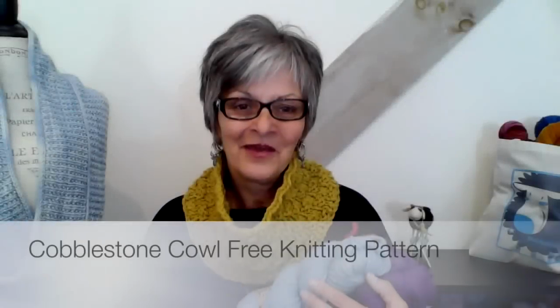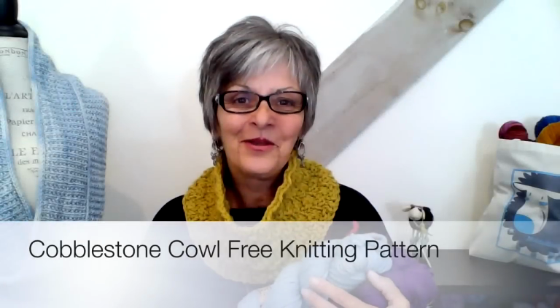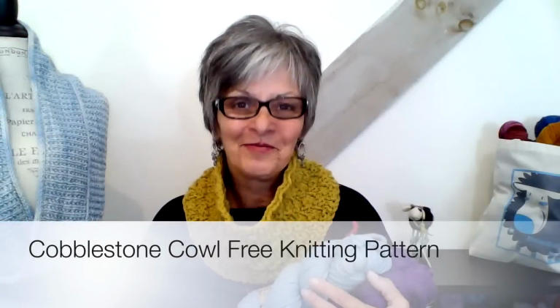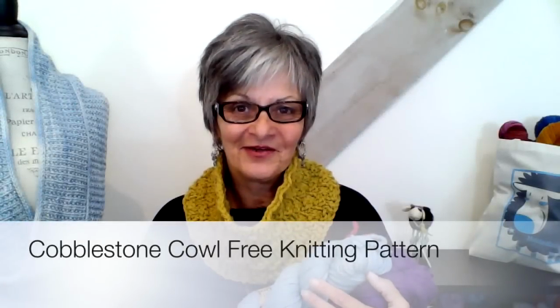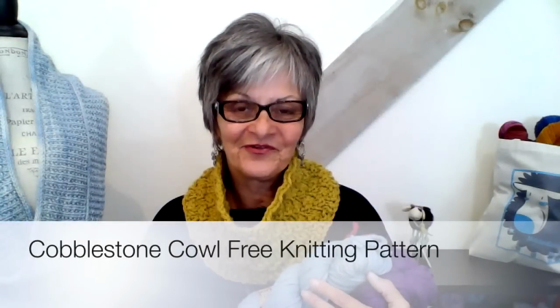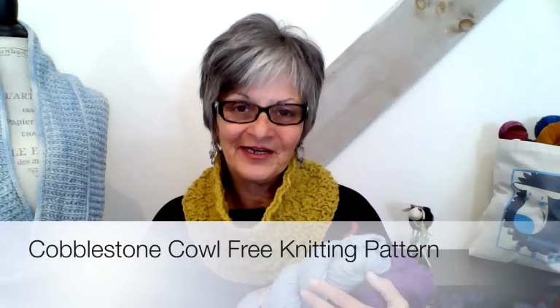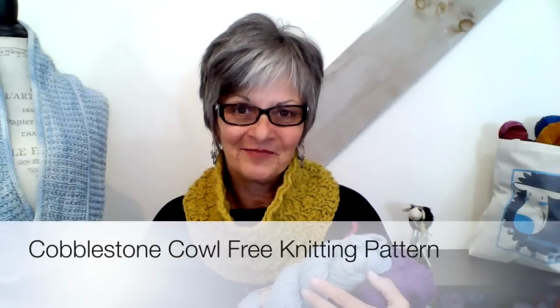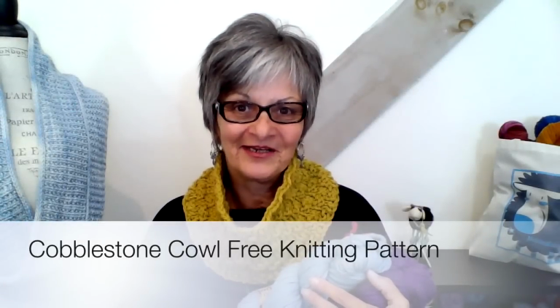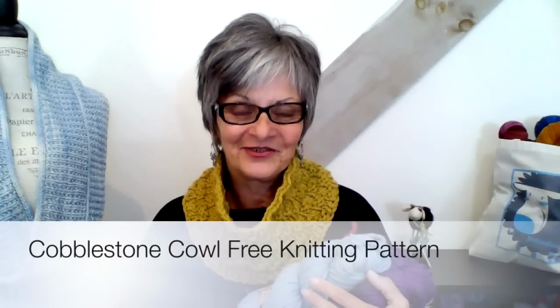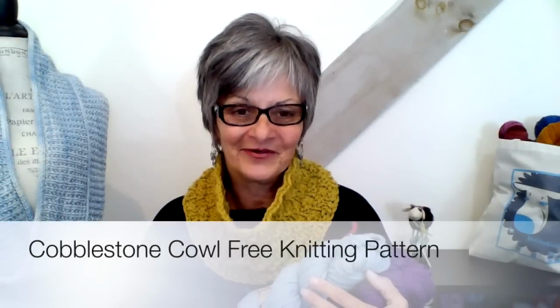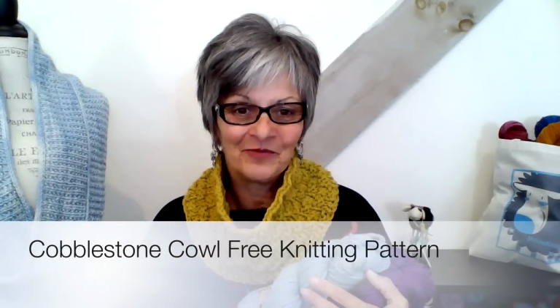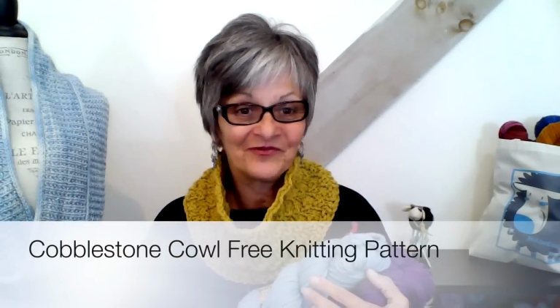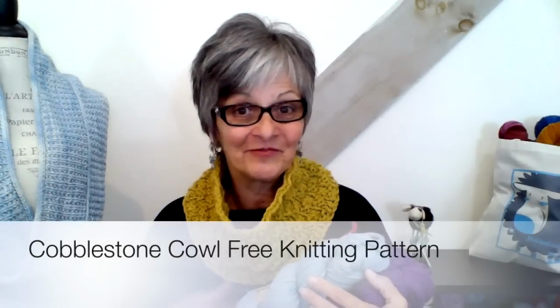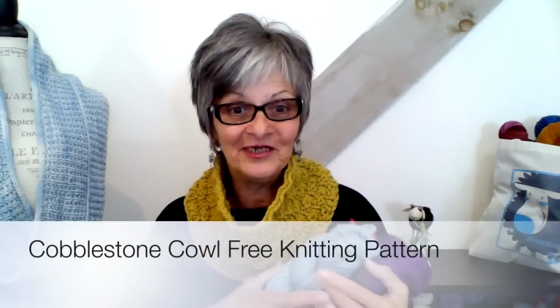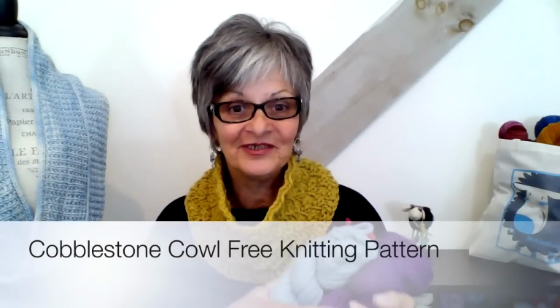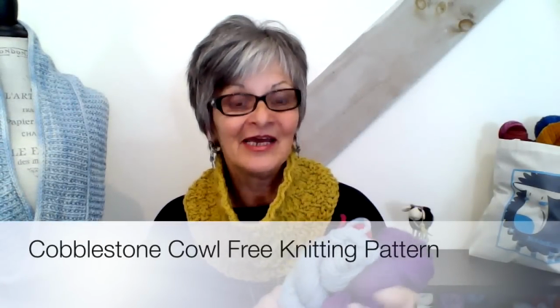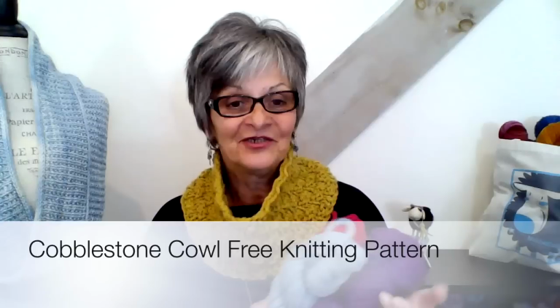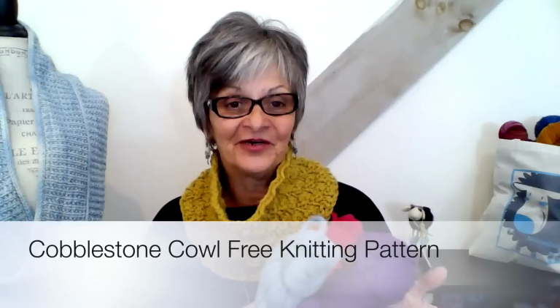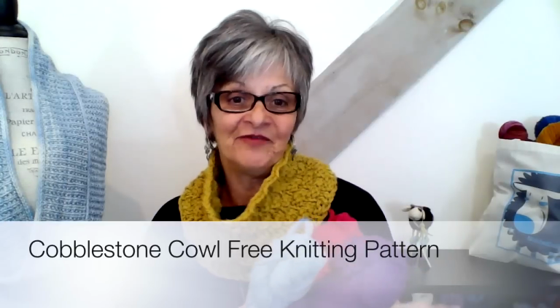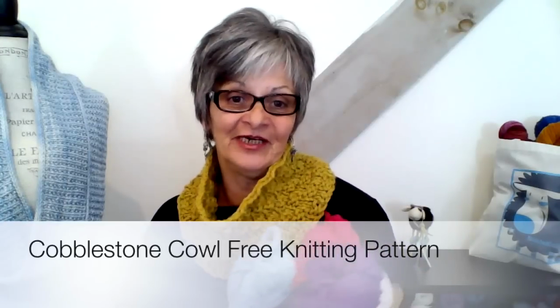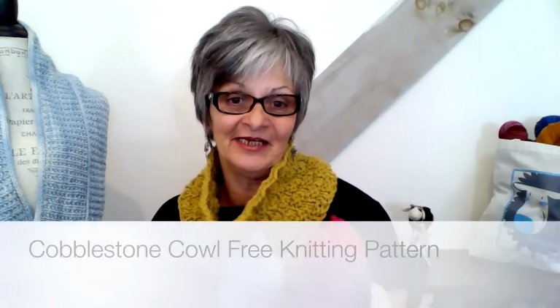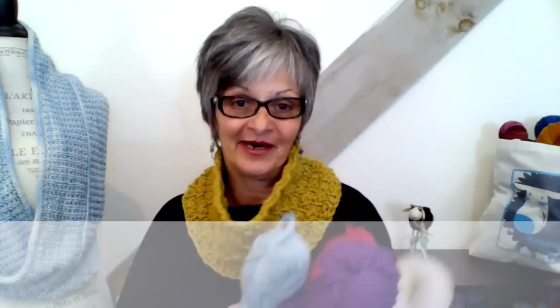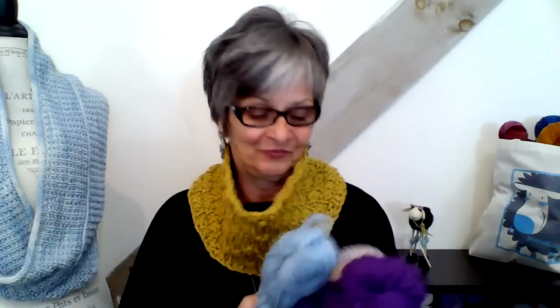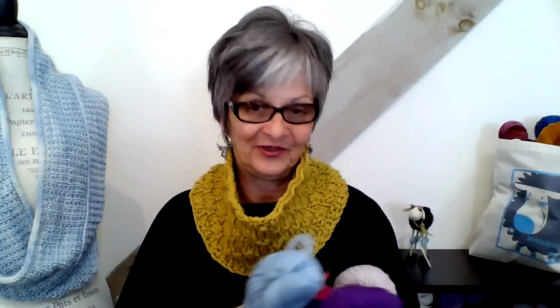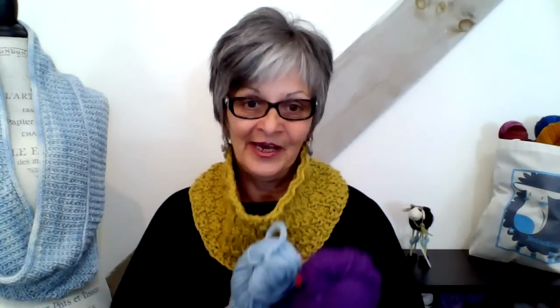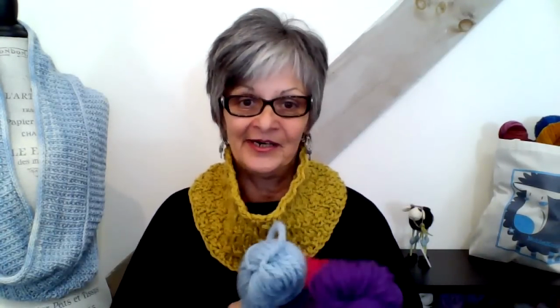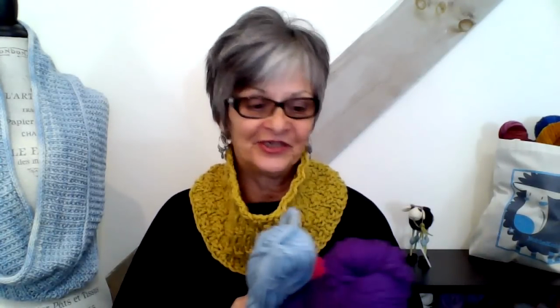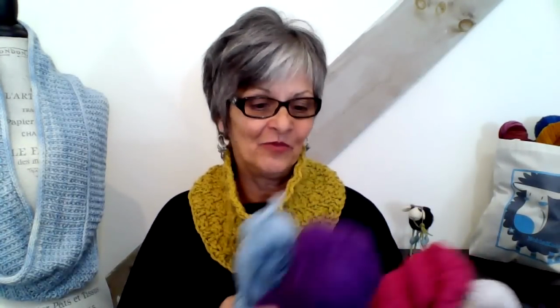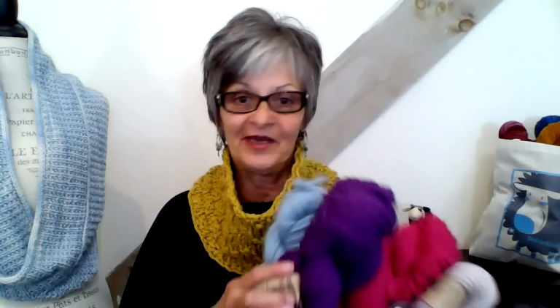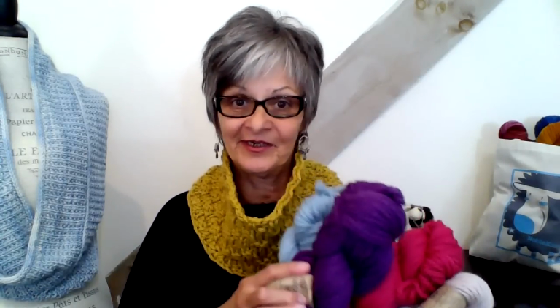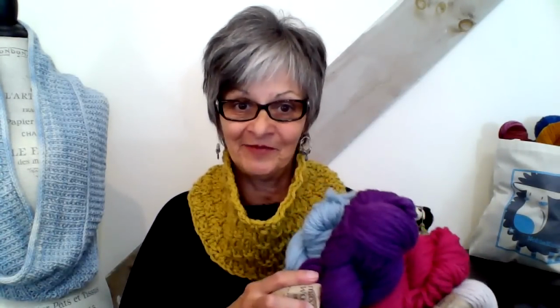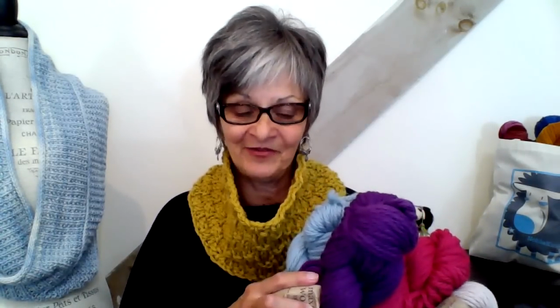Hello Noble Knitters, it's Donna and I'm the Knitting Doctor here at Noble Knits. I'm joining you today to share a free knitting pattern with you done with Erica Knight Maxey.